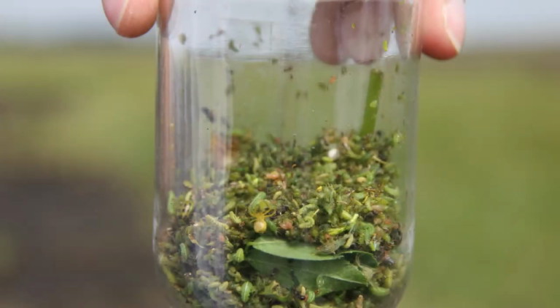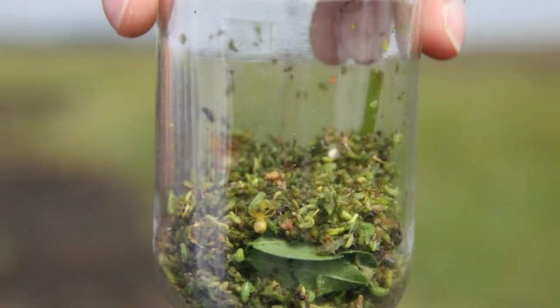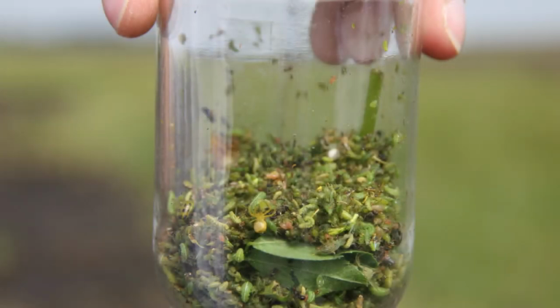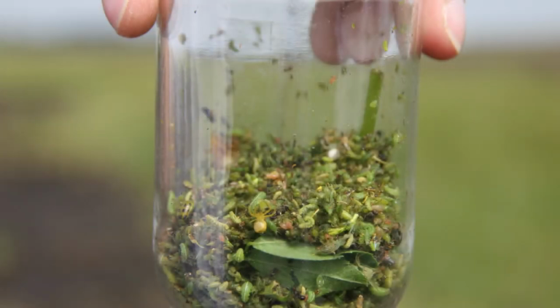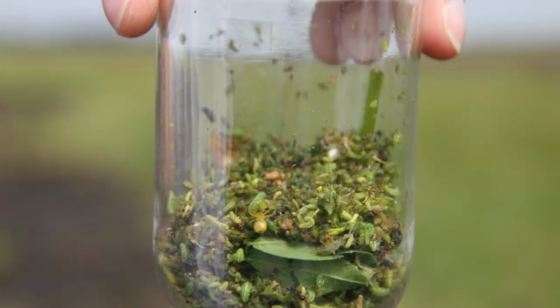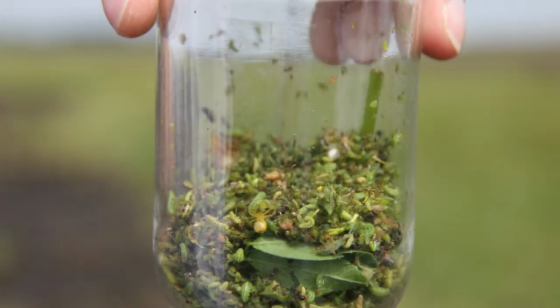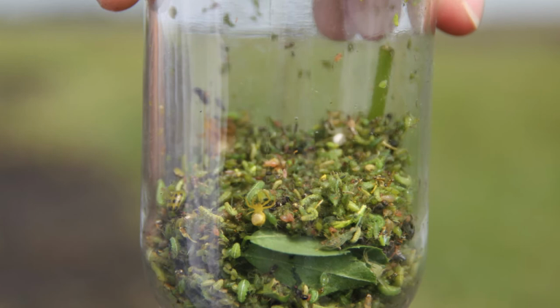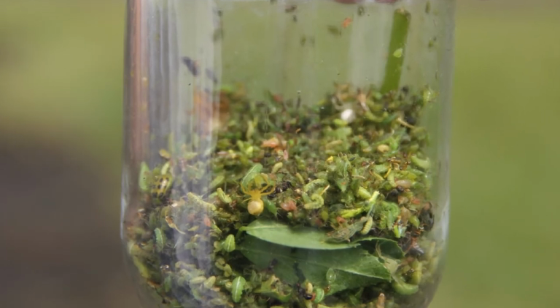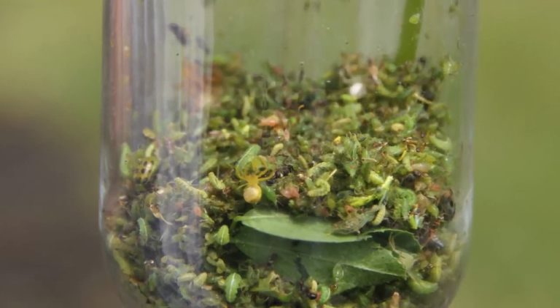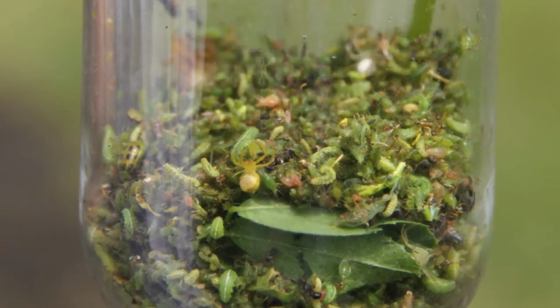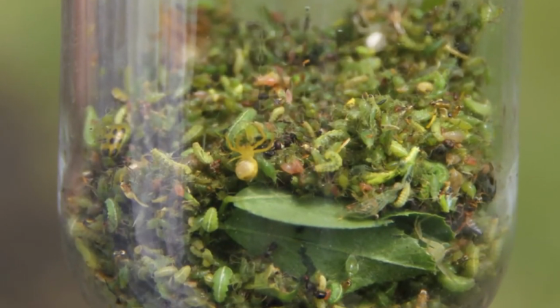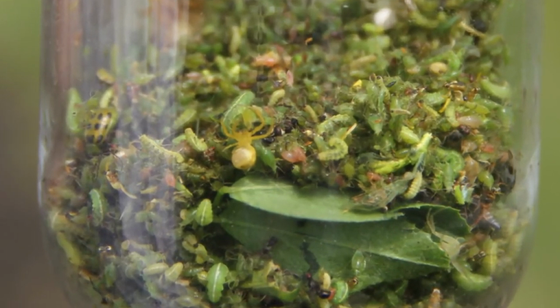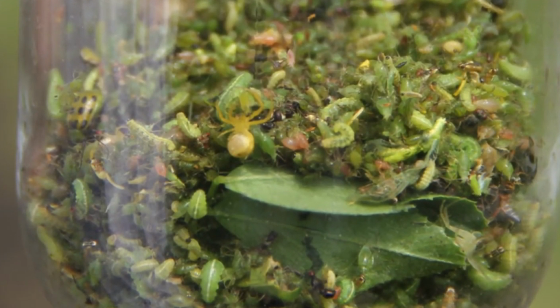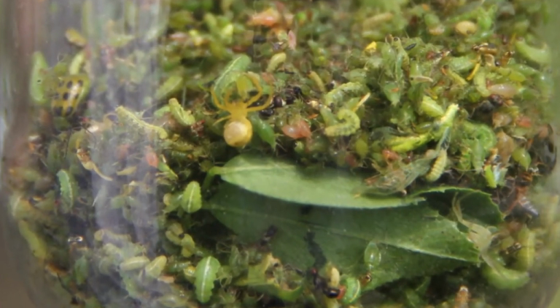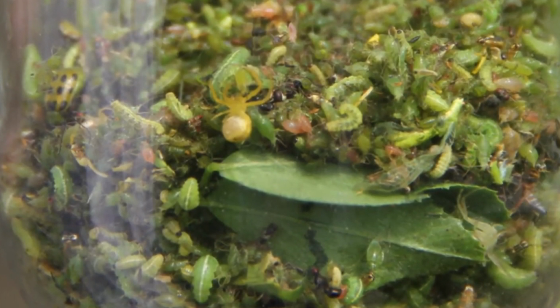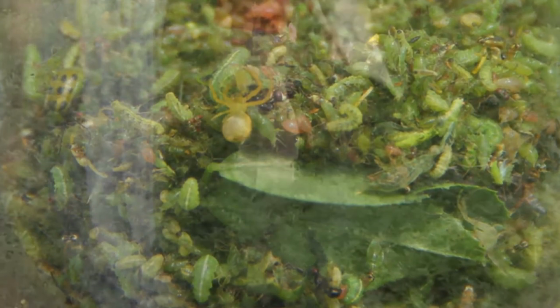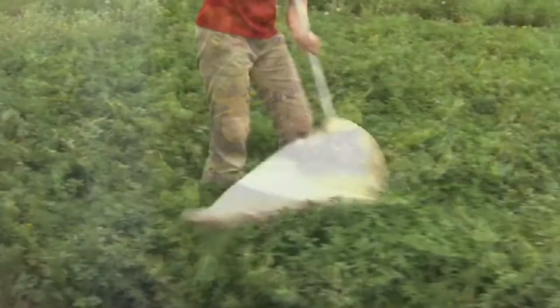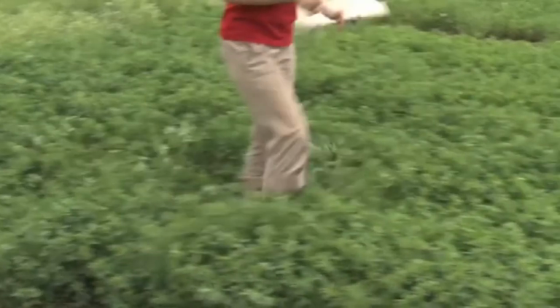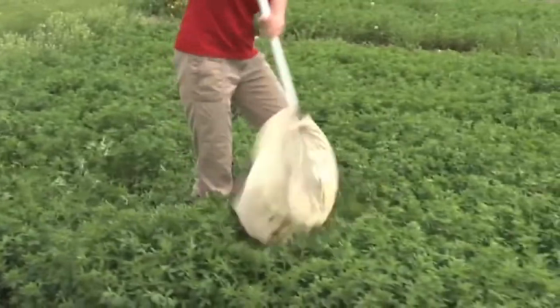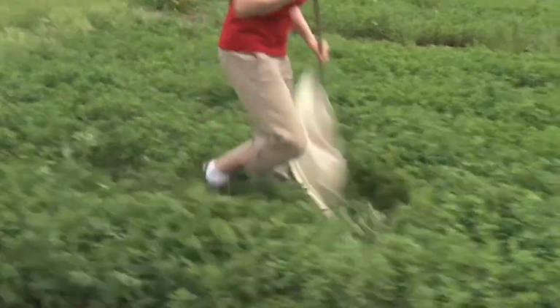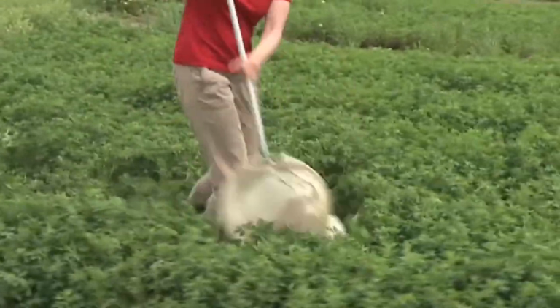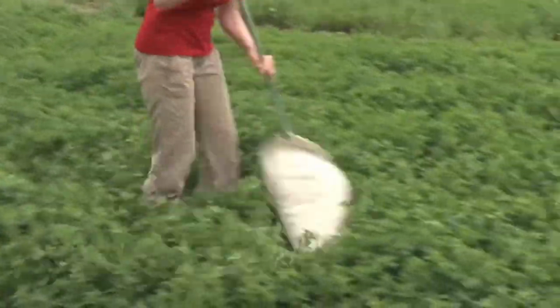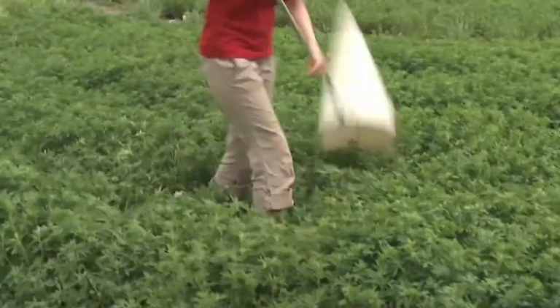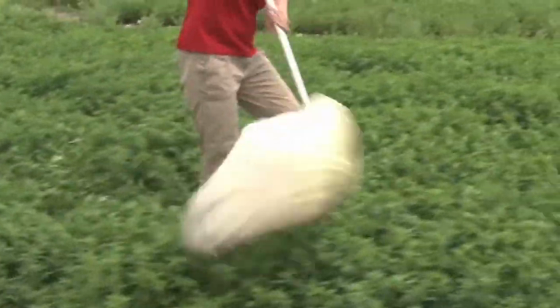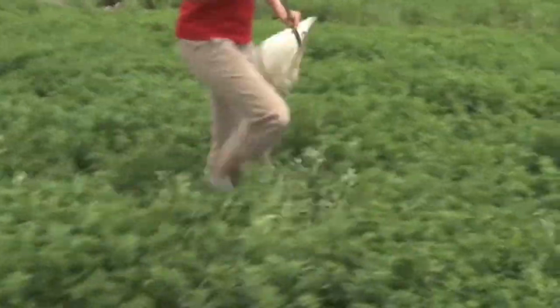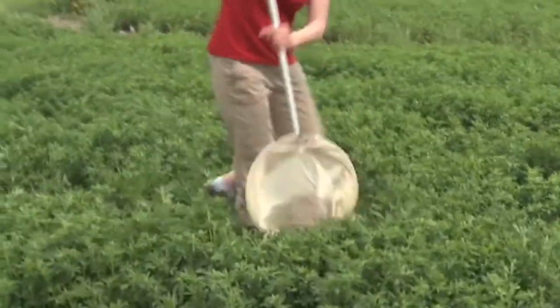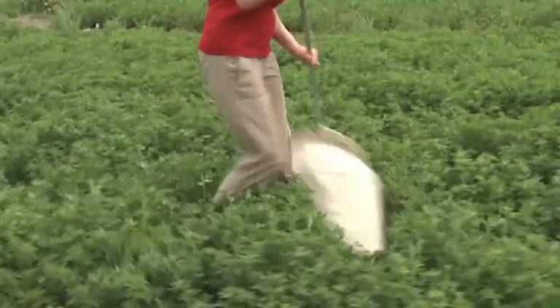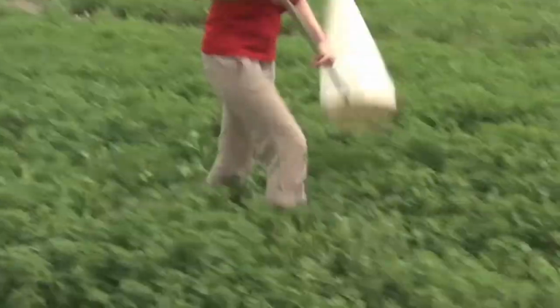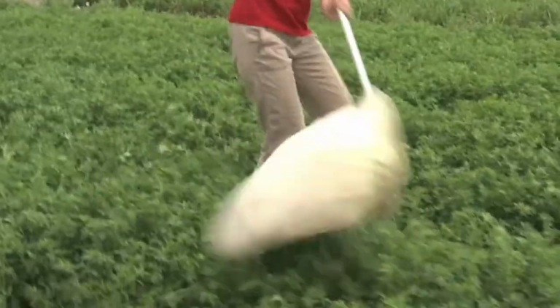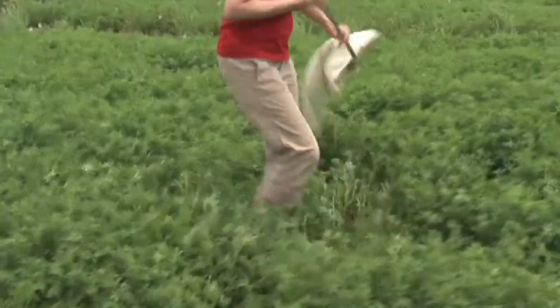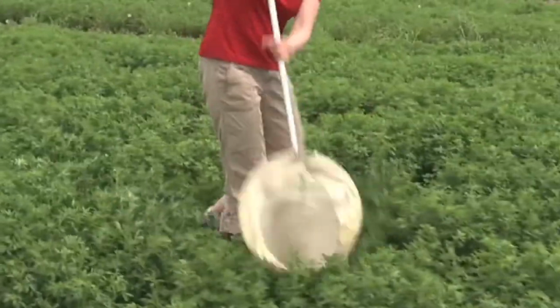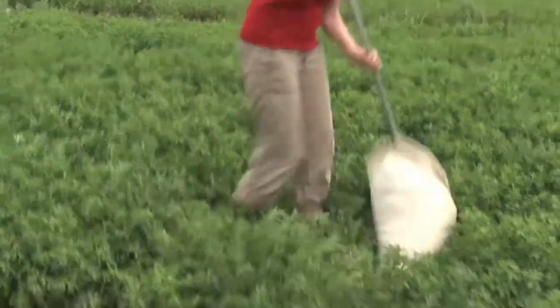Insects can be emptied into a pan or bag for identification and counting after they have been captured. Remember to make sure your sweeping technique is consistent so sampling will be consistent within and between fields. Short, tight sweeps are best — not swinging the net too far out to each side.